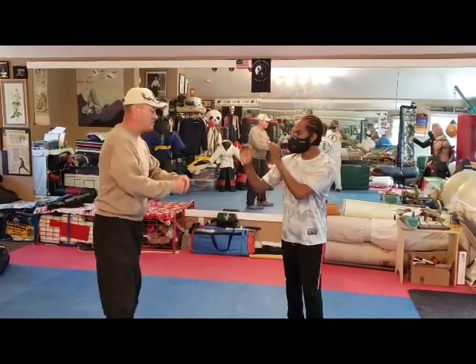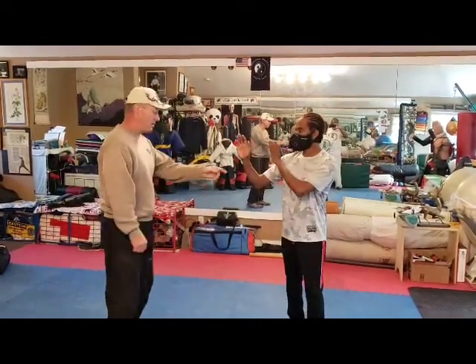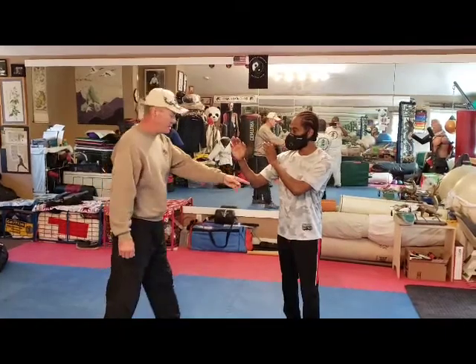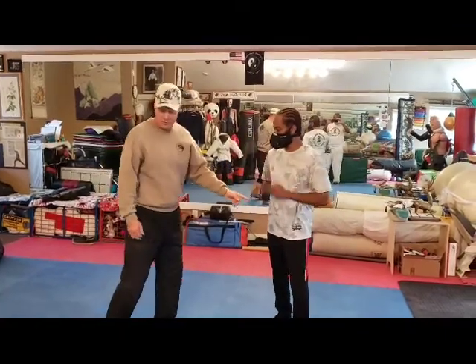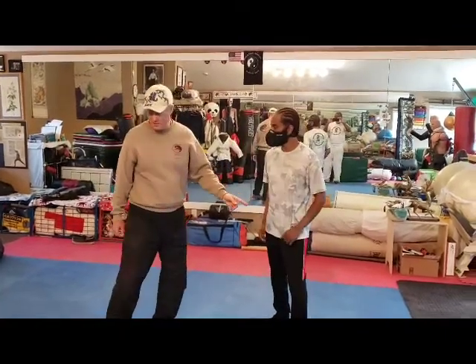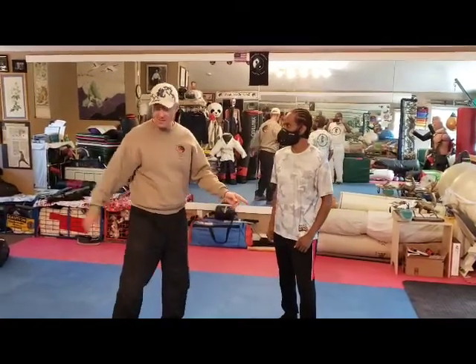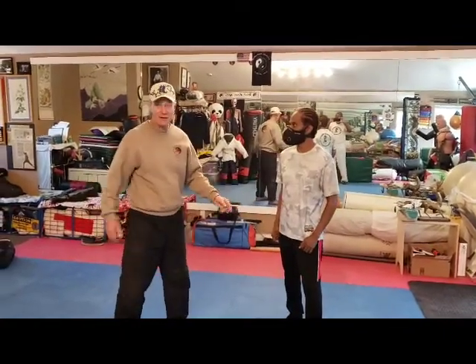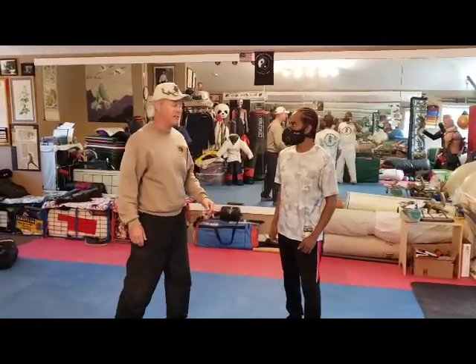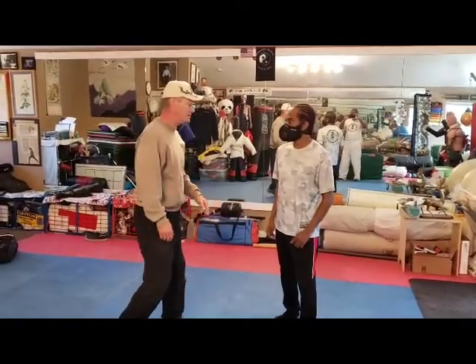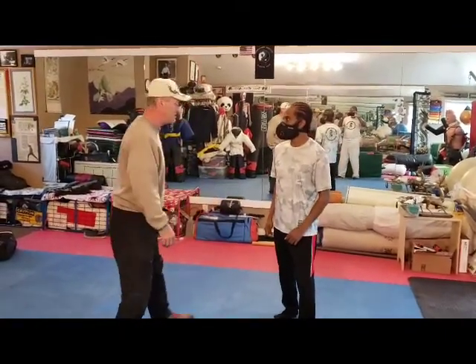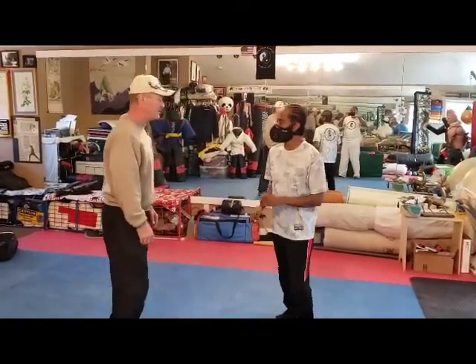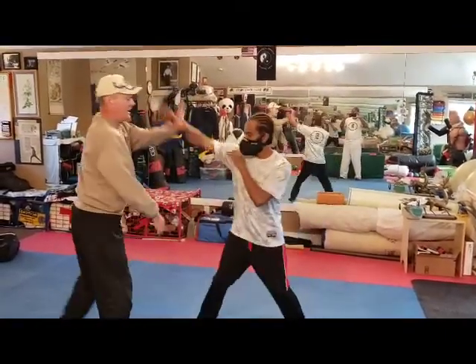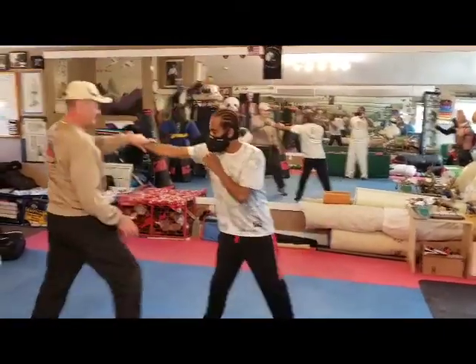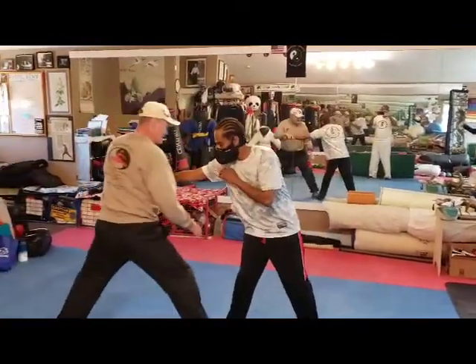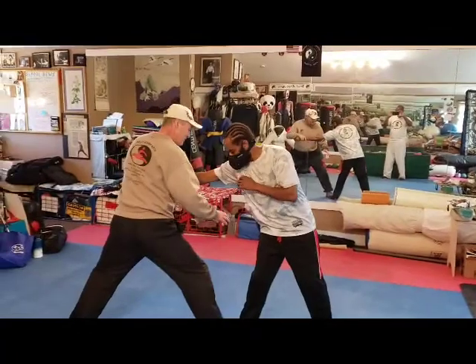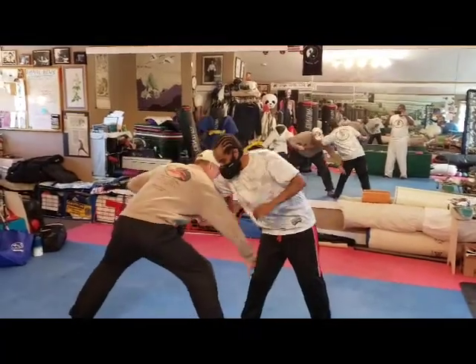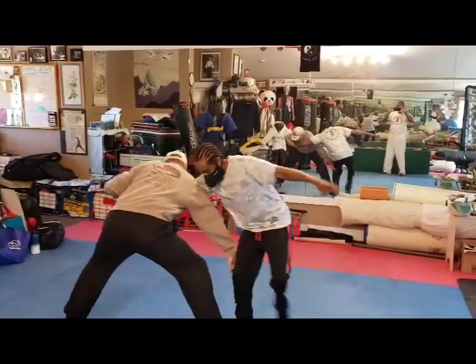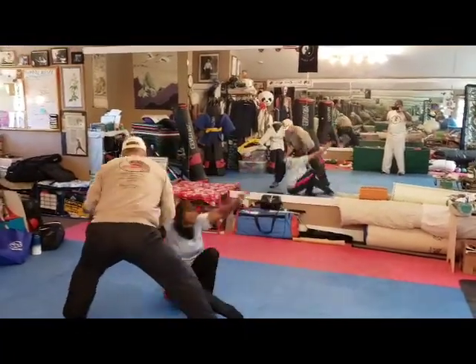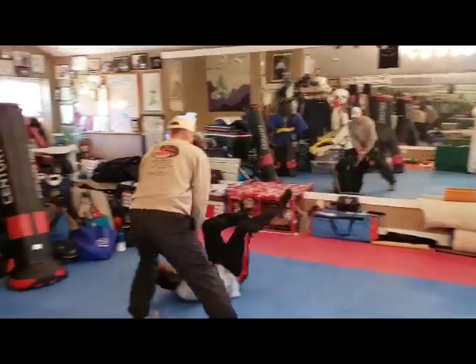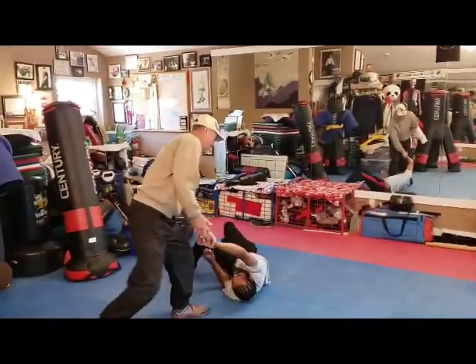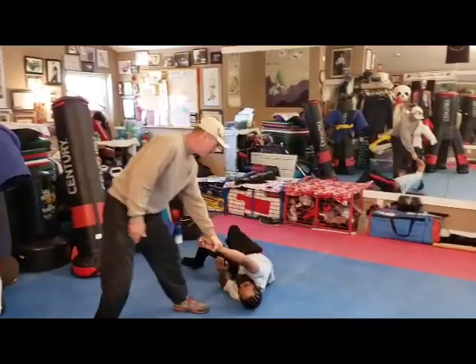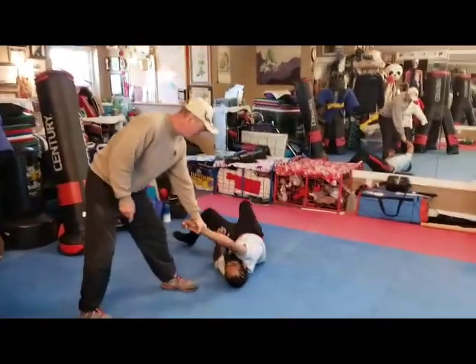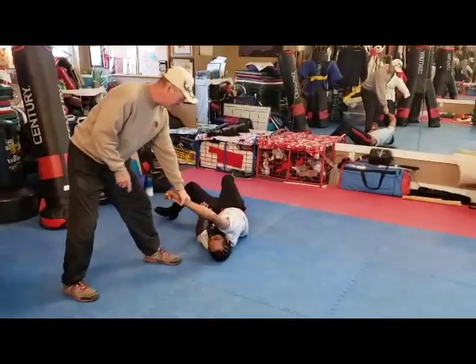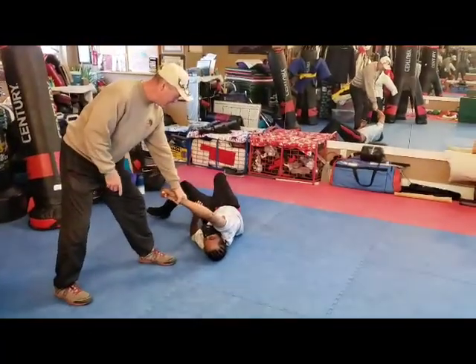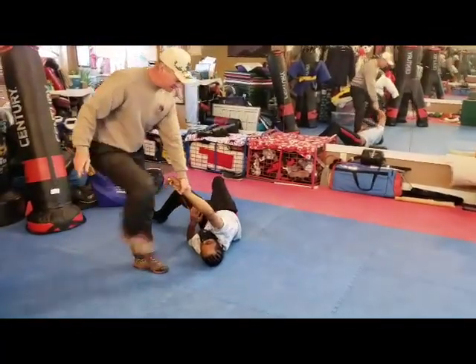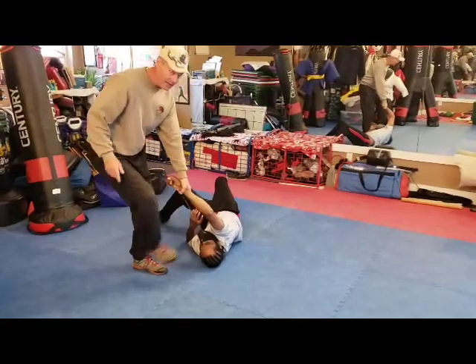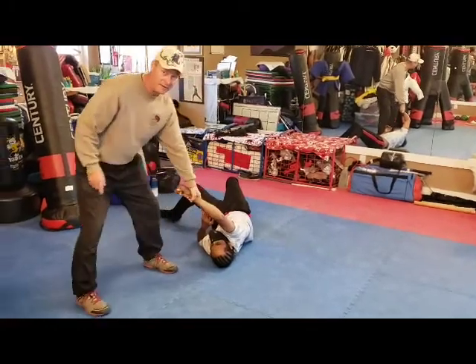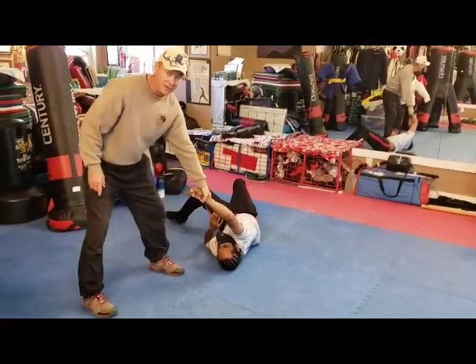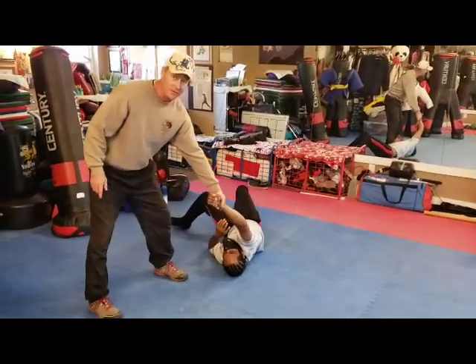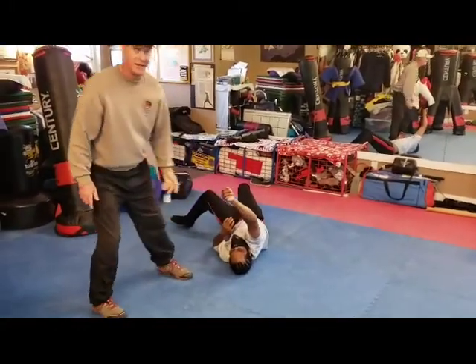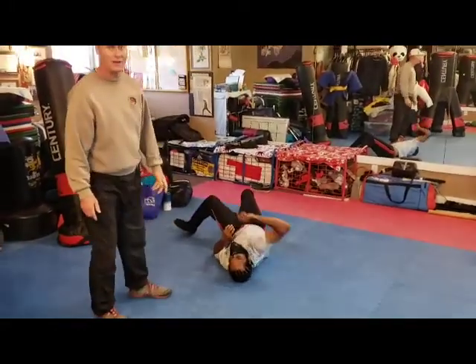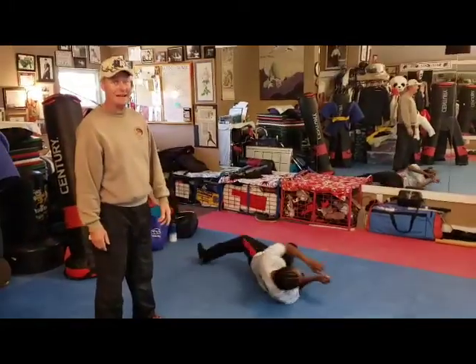So my partner's going to throw a punch at me. The punch comes in — I block, step on the foot, hit the arm, bump with my biceps, and turn him into a position where he's at a disadvantage, because you don't get stopped on the head or whatever. So it's a quick takedown.